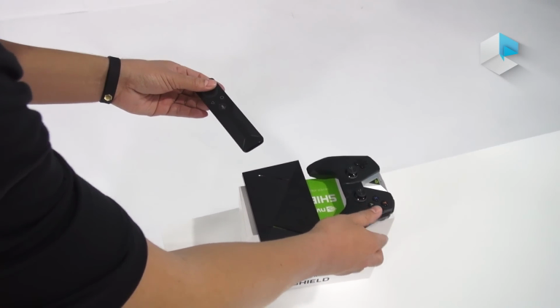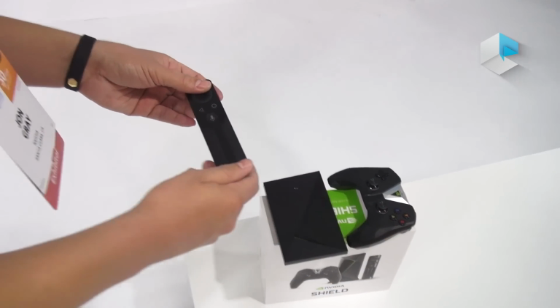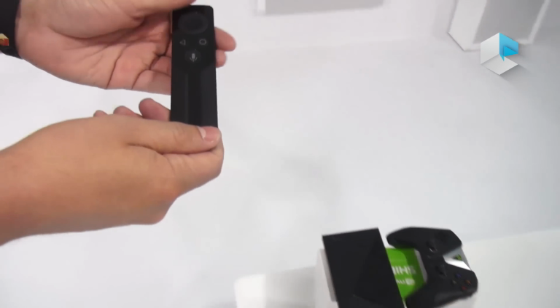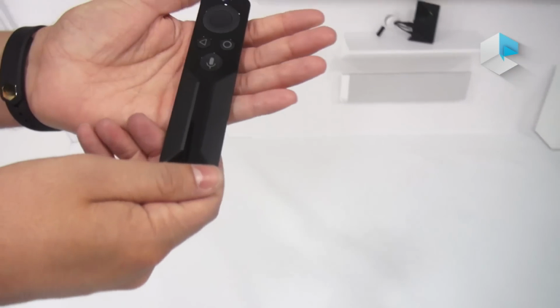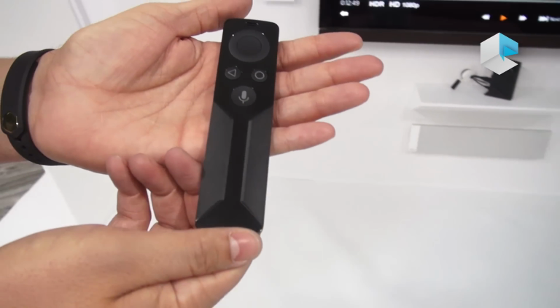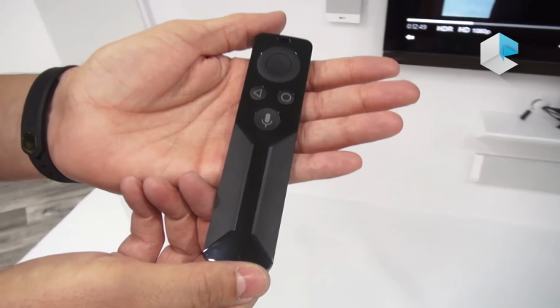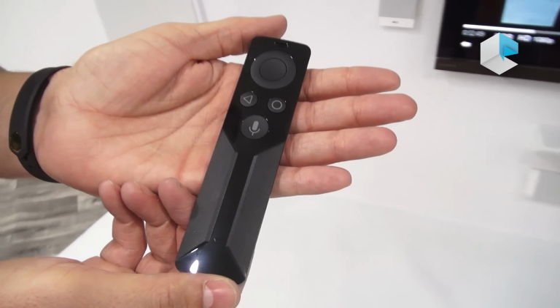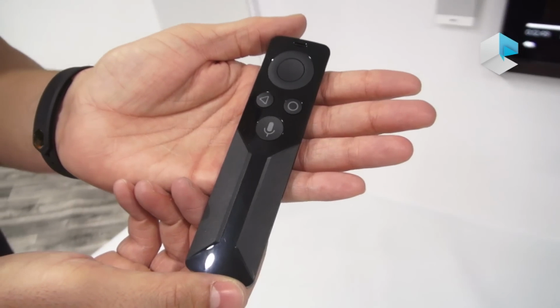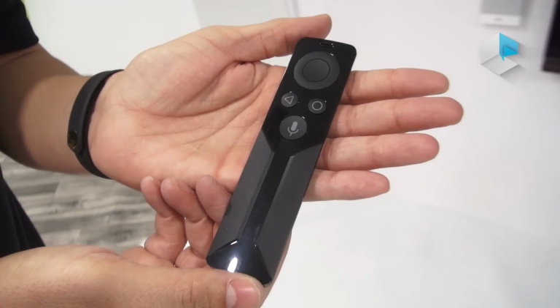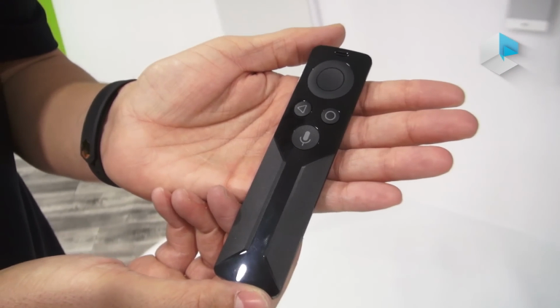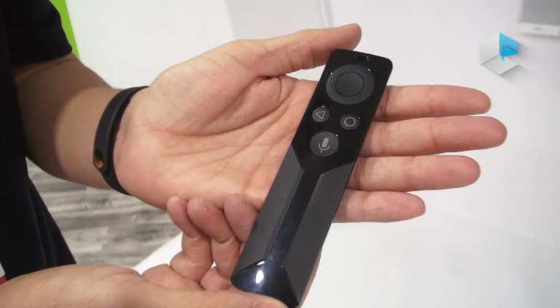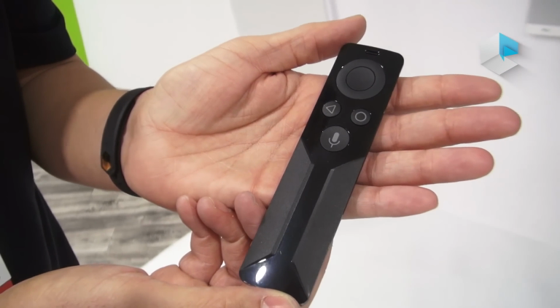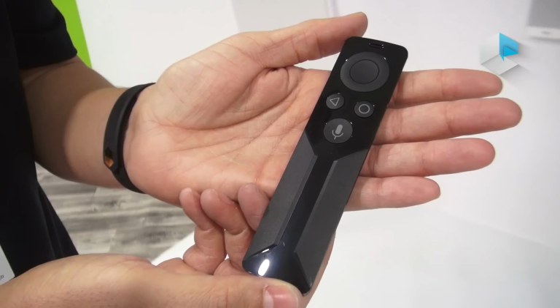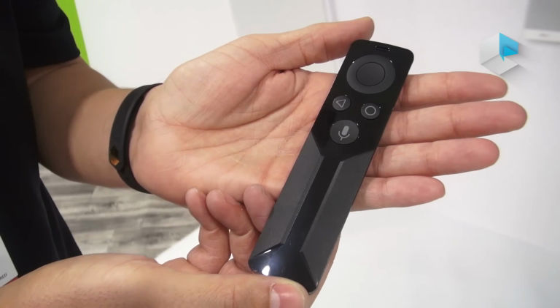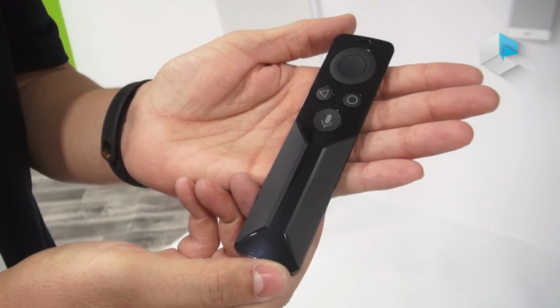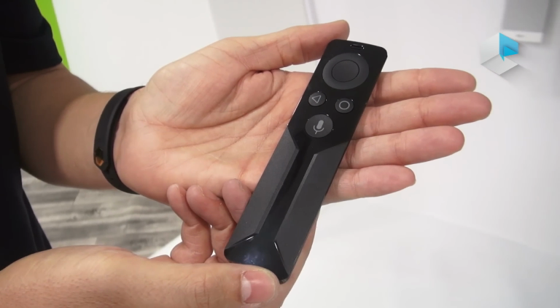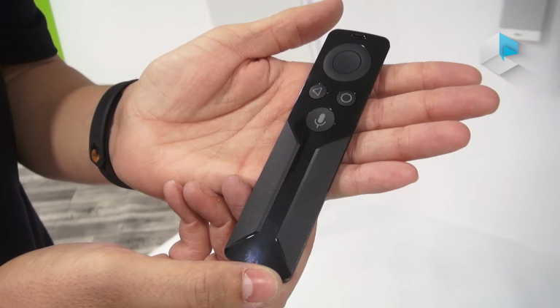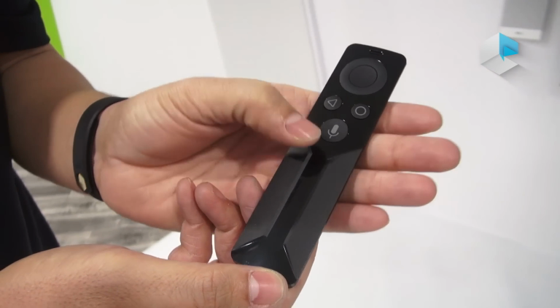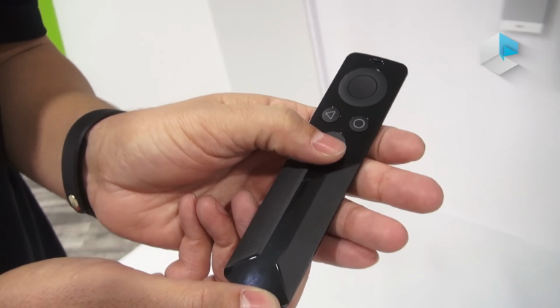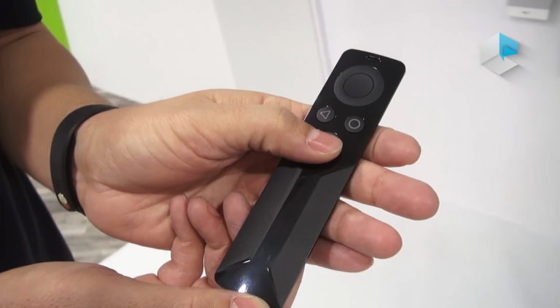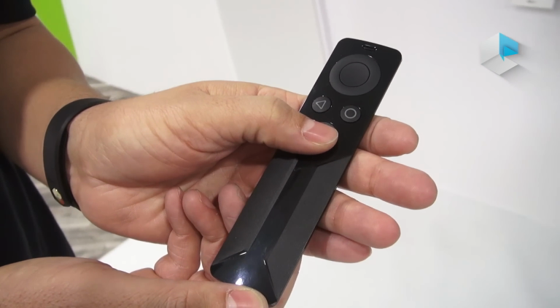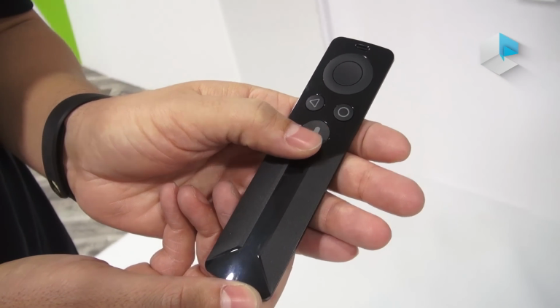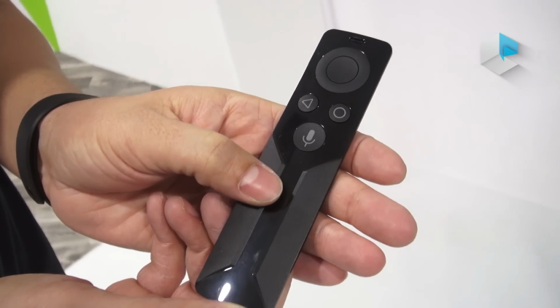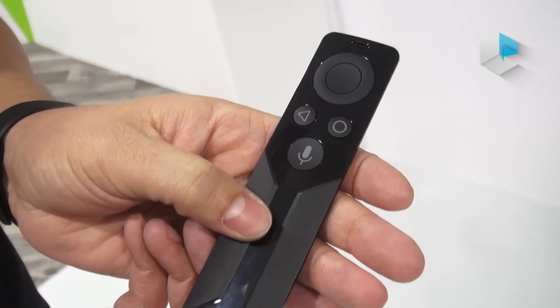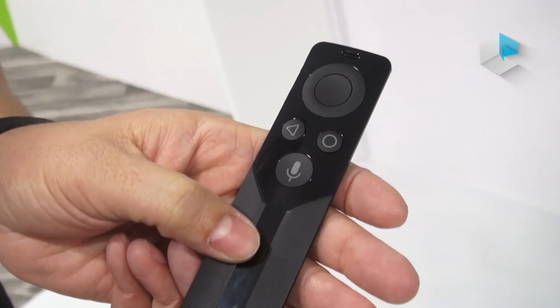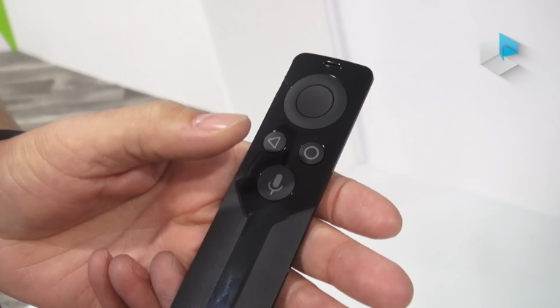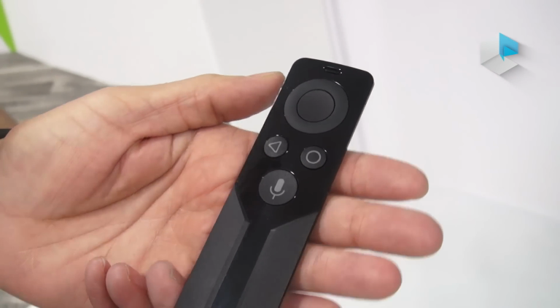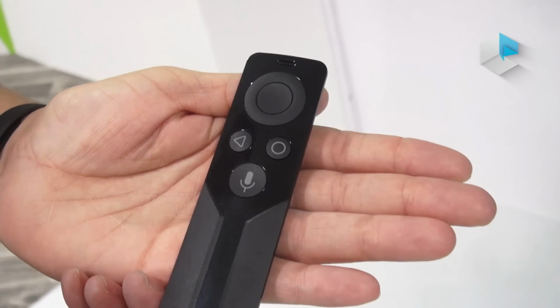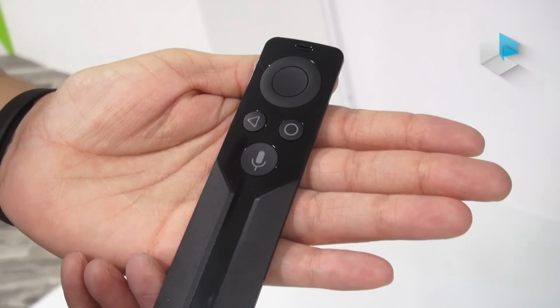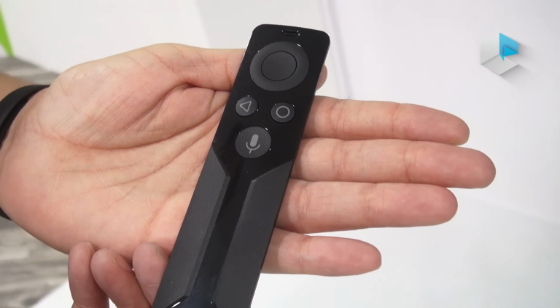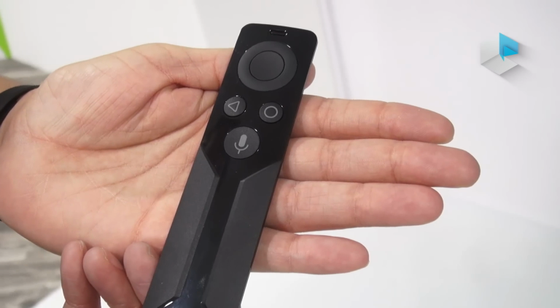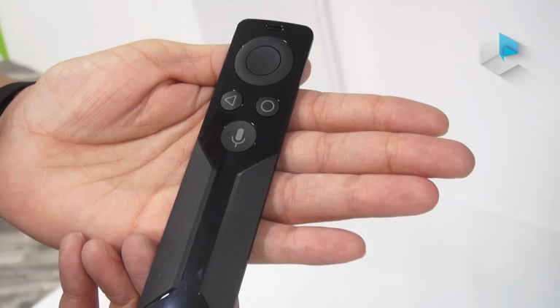Finally, we have the Shield remote. You can control your content and volume. You can again use voice activation here by pressing this button. And this comes with the new Shield TV.